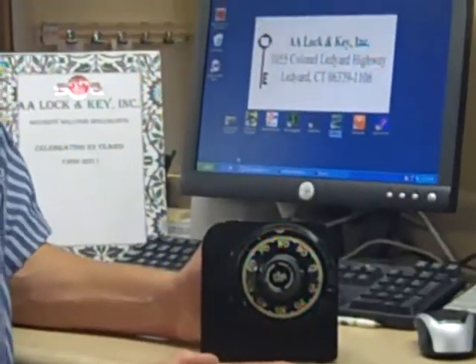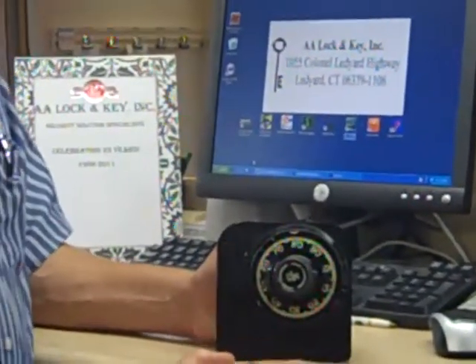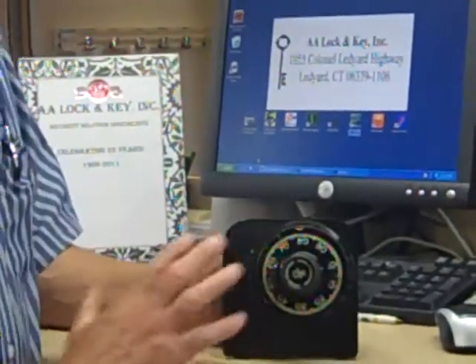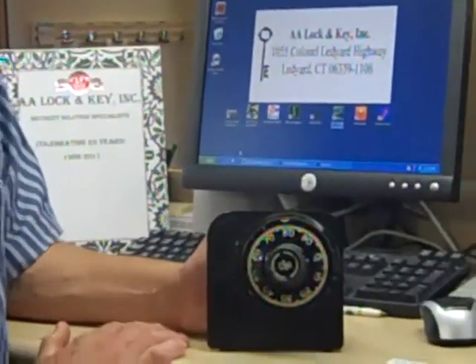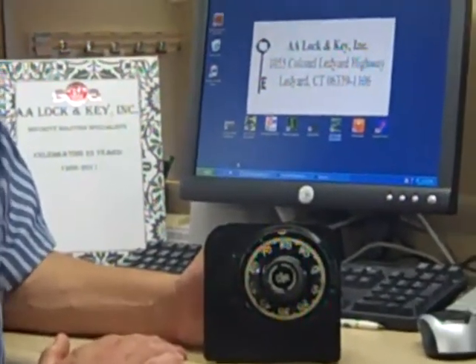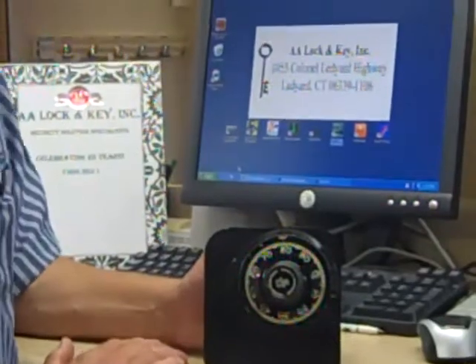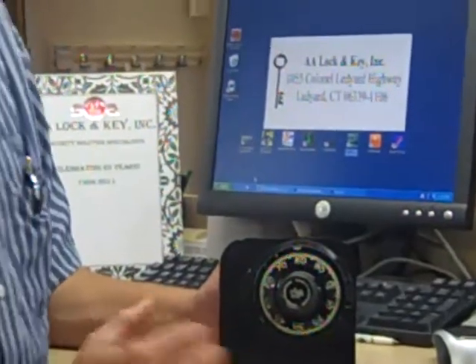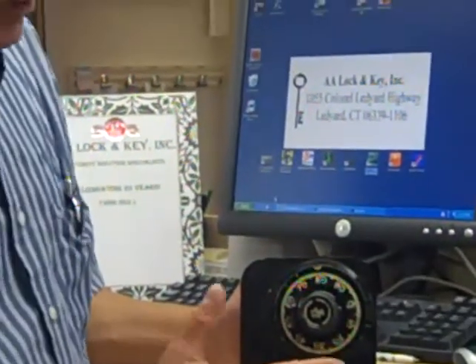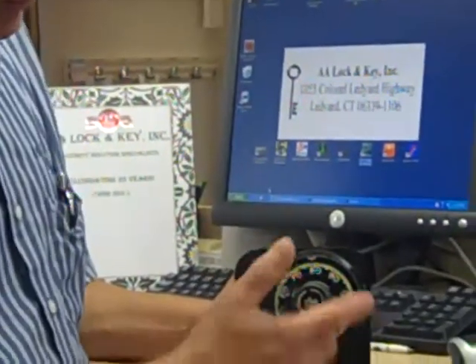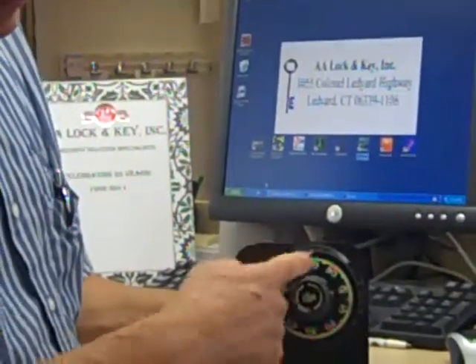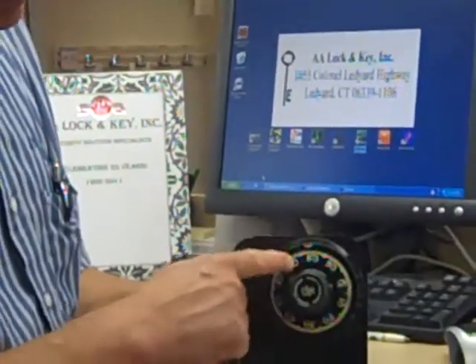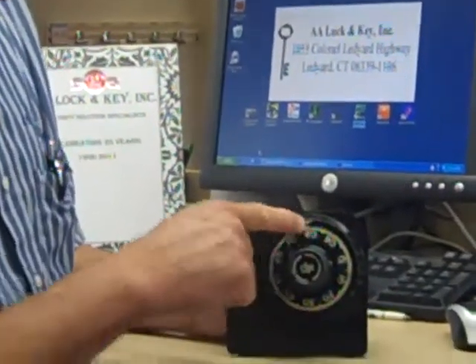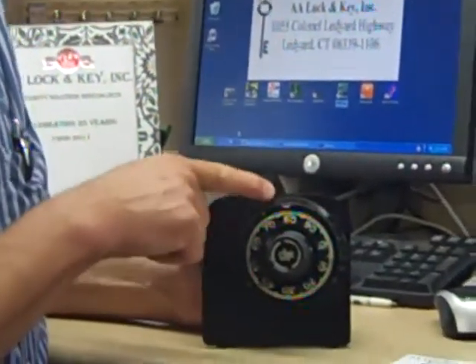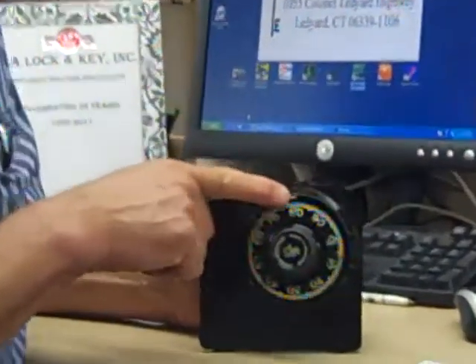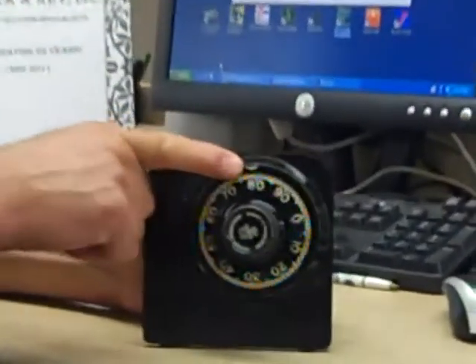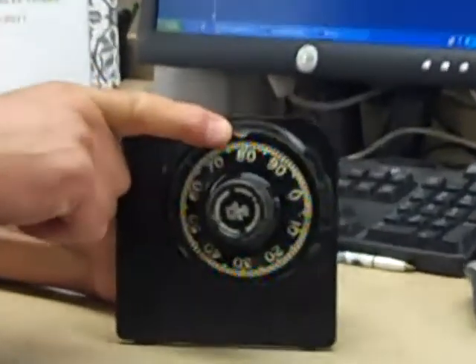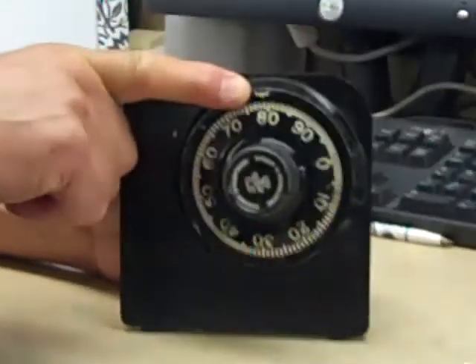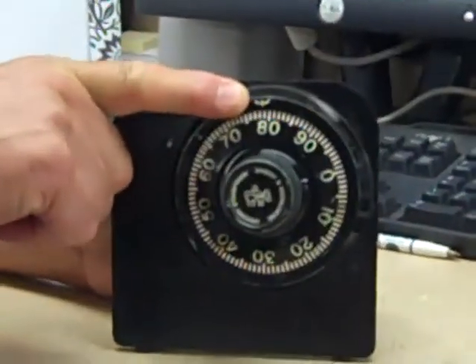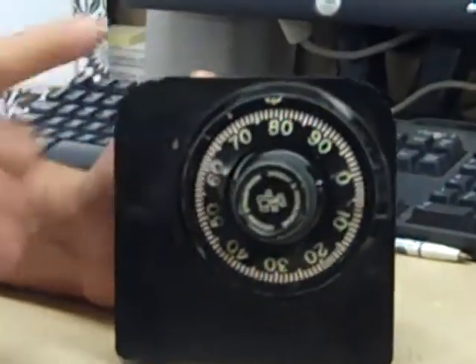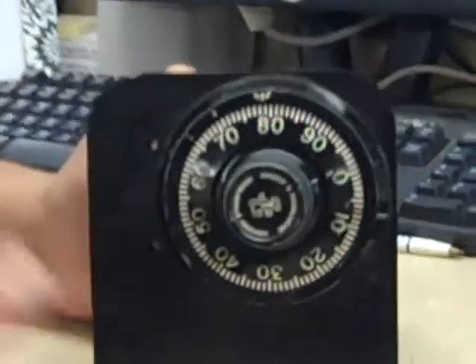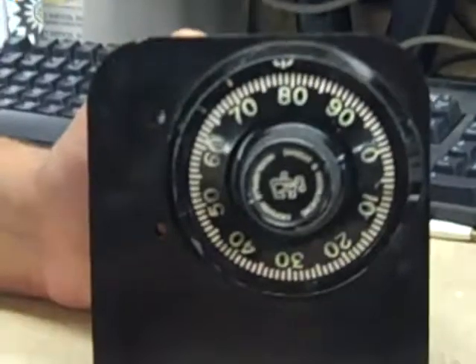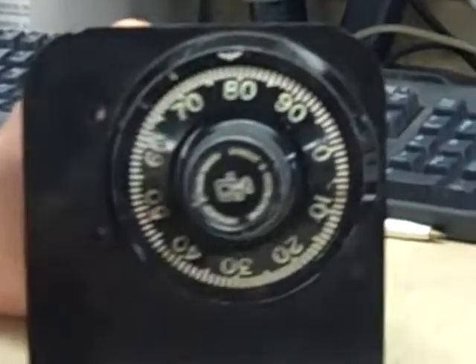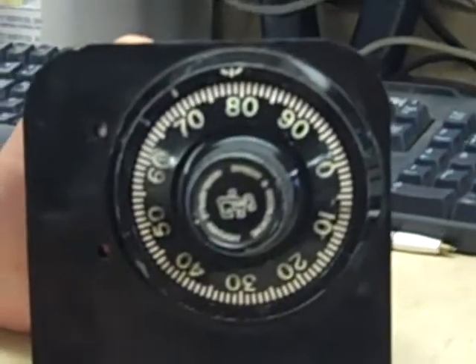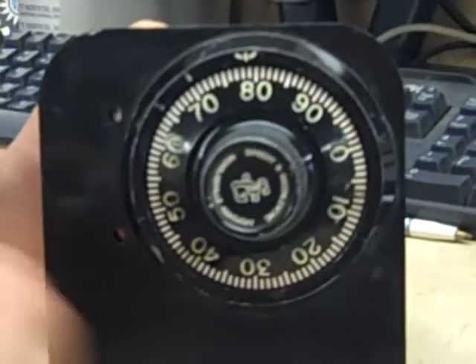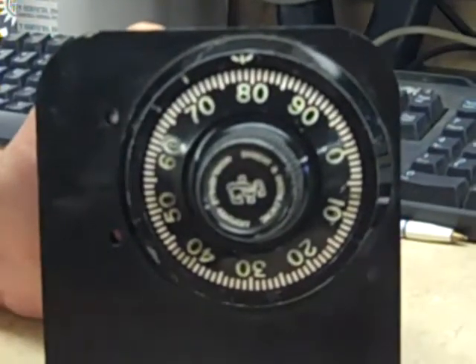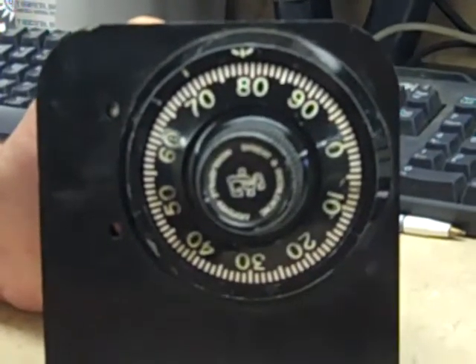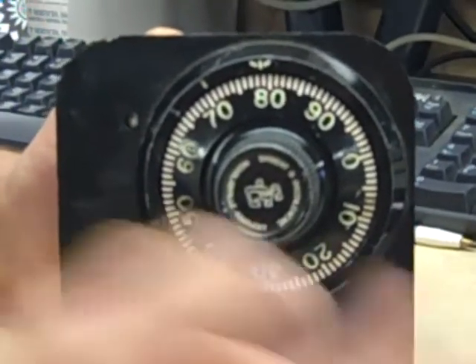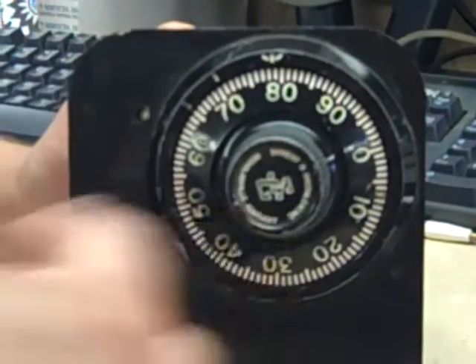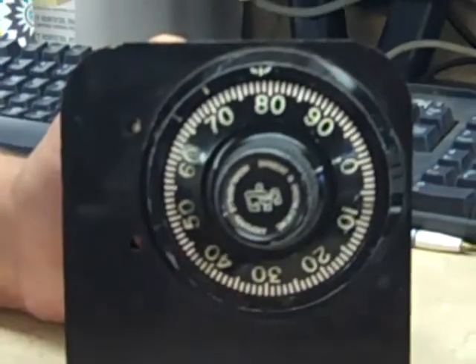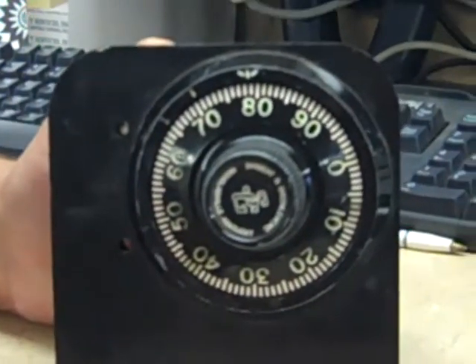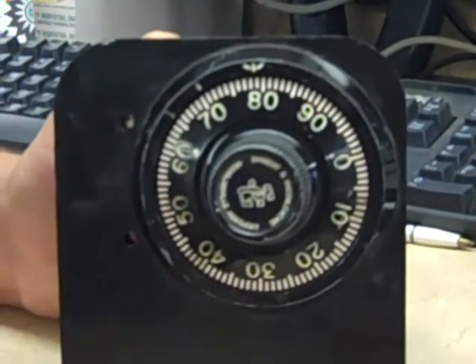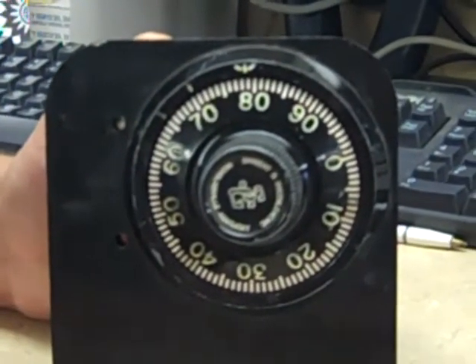When you dial a mechanical combination, you dial numbers to a reference point on the wheel, and you dial one direction, then you reverse directions between each dial.